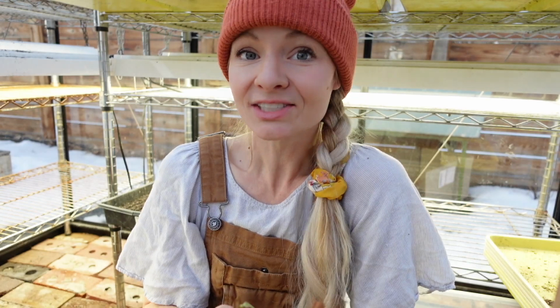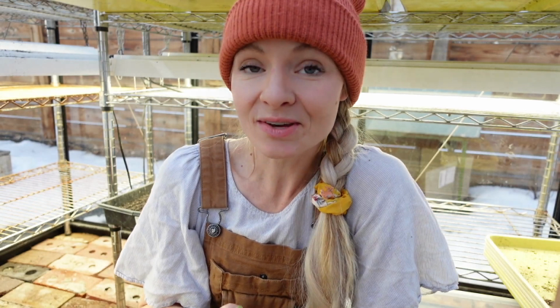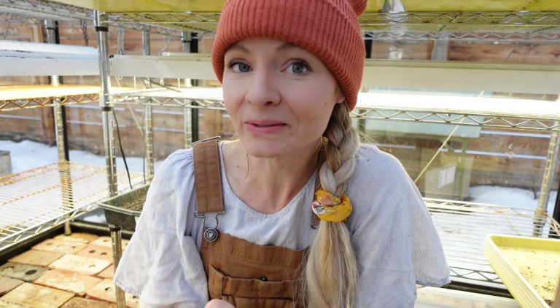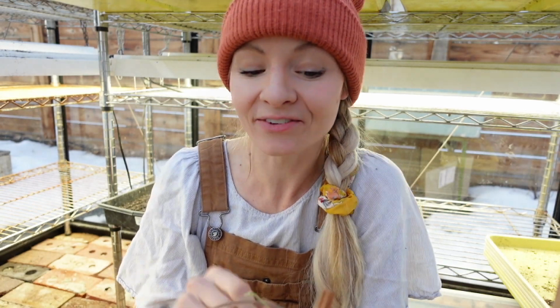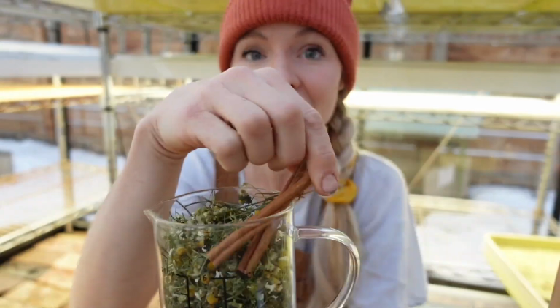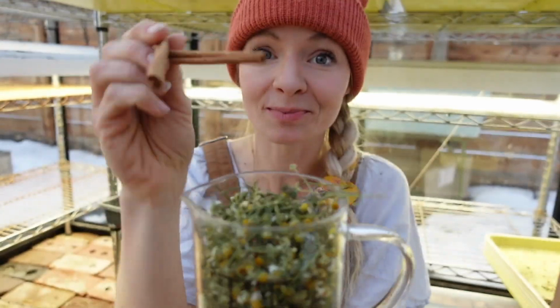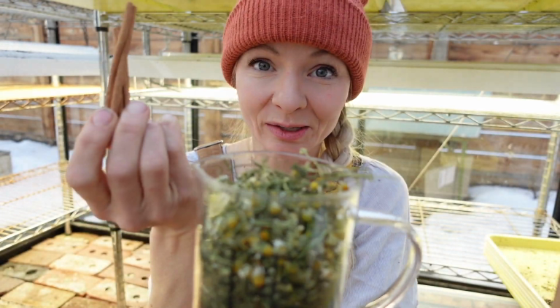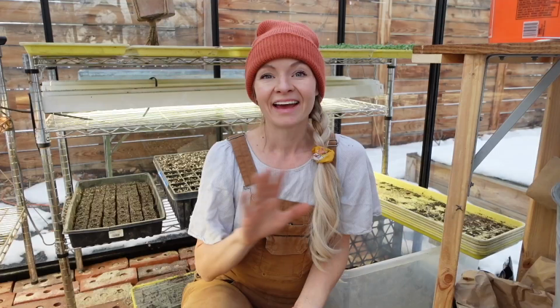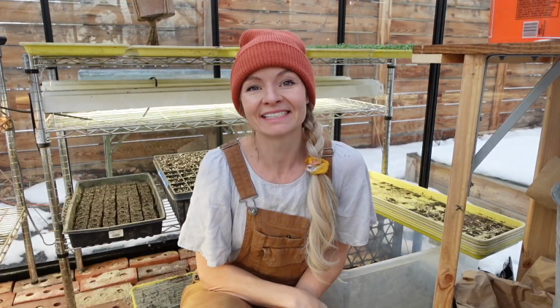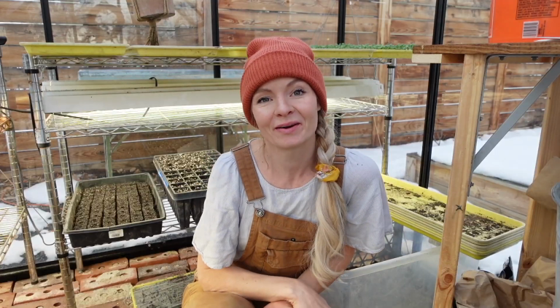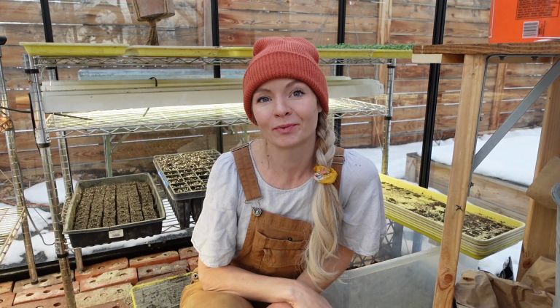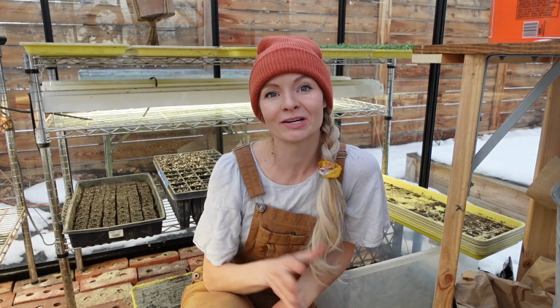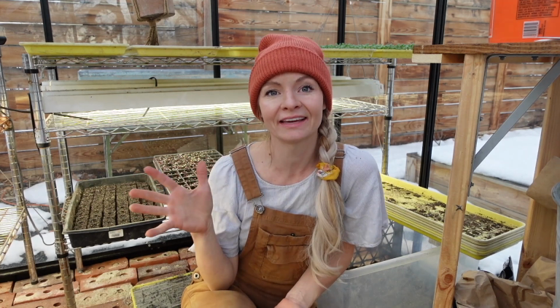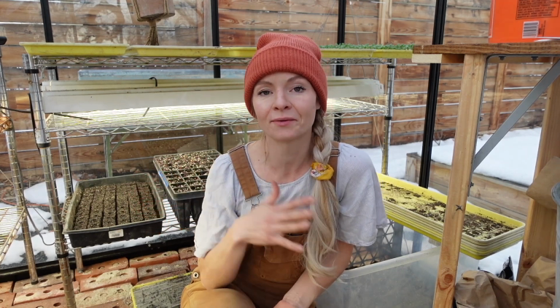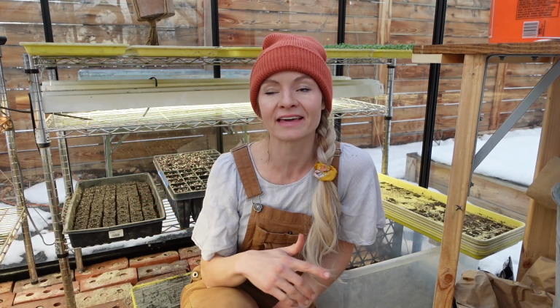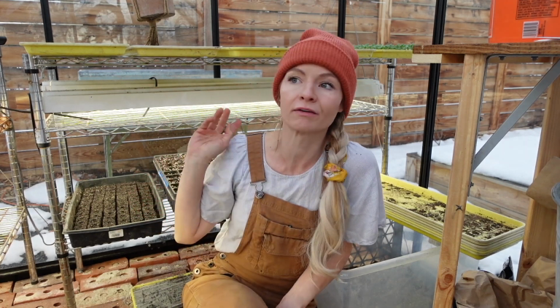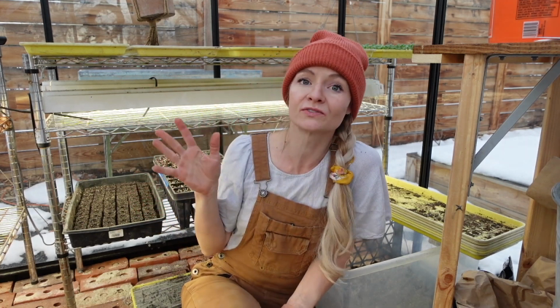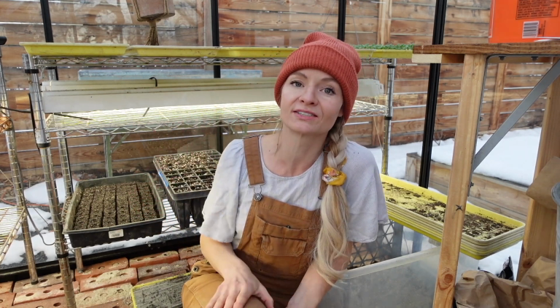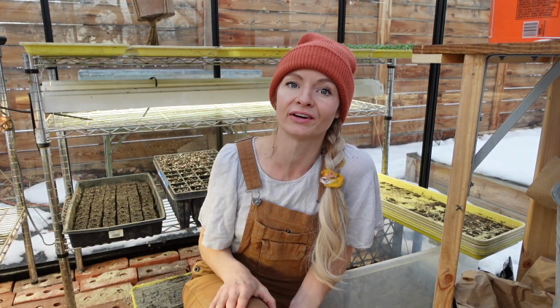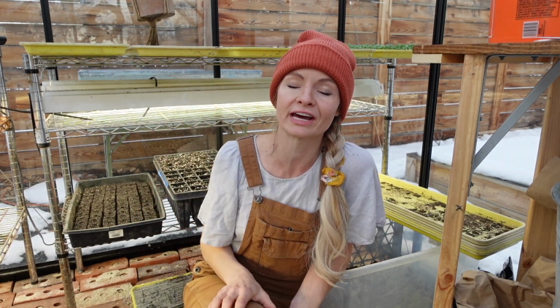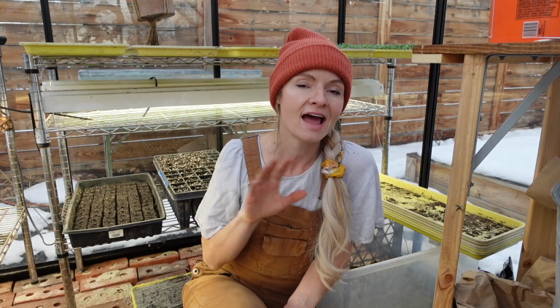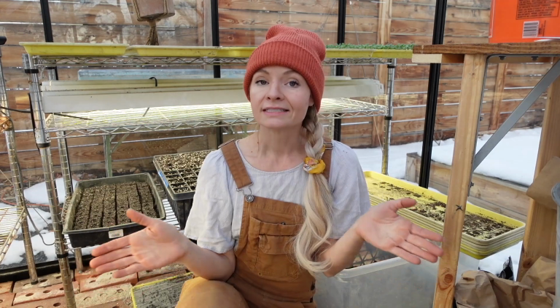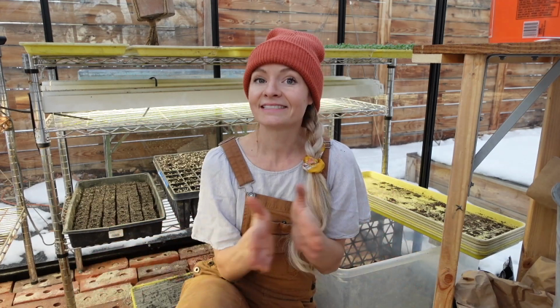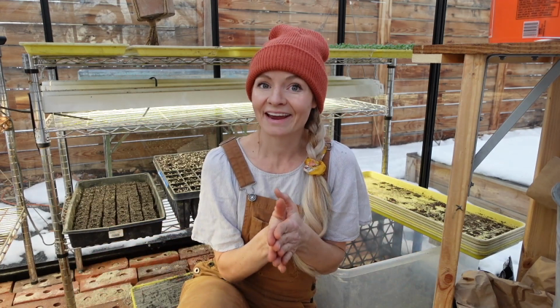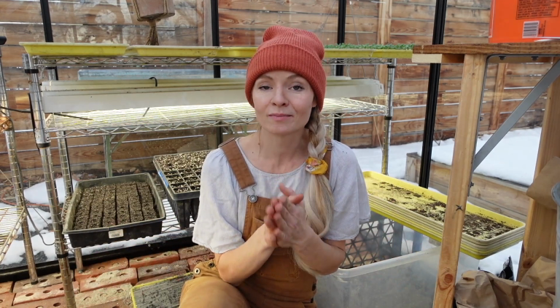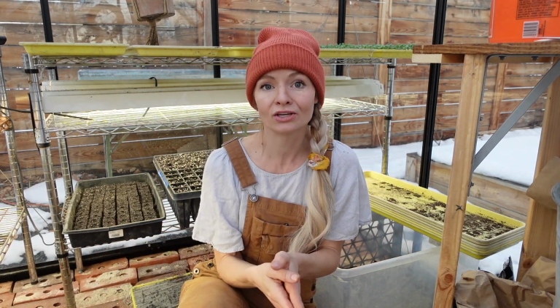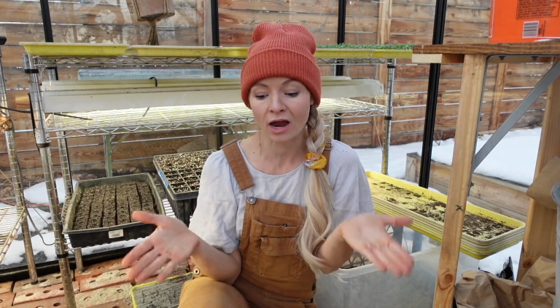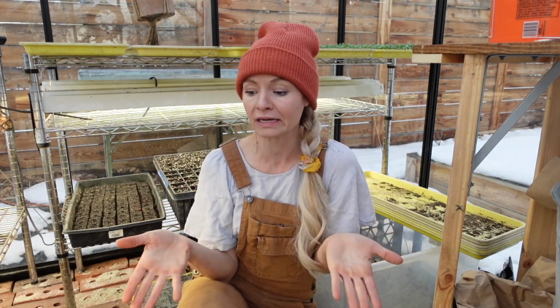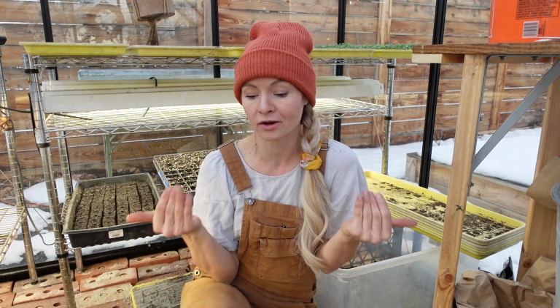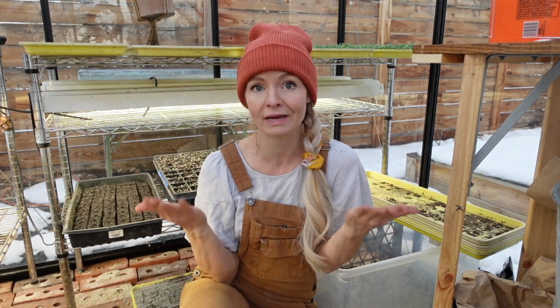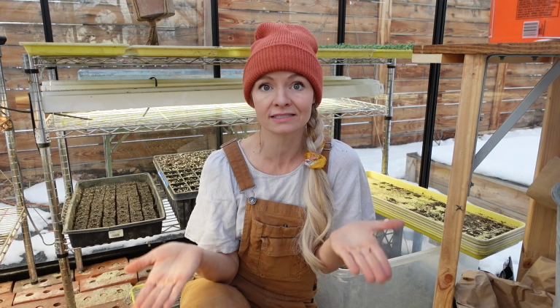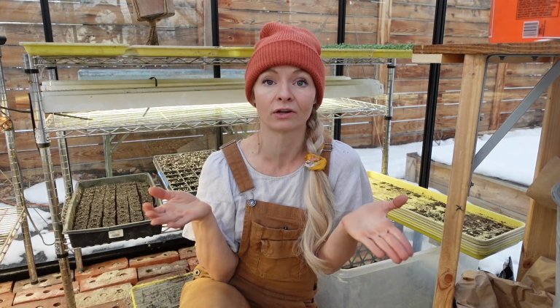Did you know that you can make your own seedling fertilizer at home using plants and herbs? Hey guys, it's Brie here at Blossom and Branch Farm. Today it is January 10th and we have a bunch of seedlings going here in the greenhouse. Today I'm going to be showing you how I make my homemade seedling fertilizer.